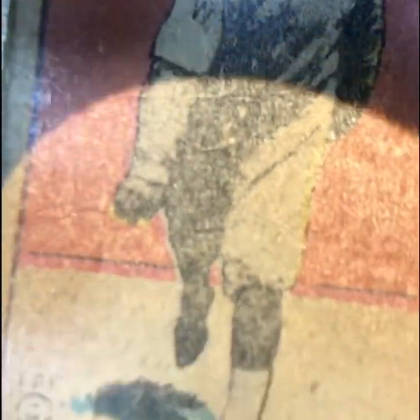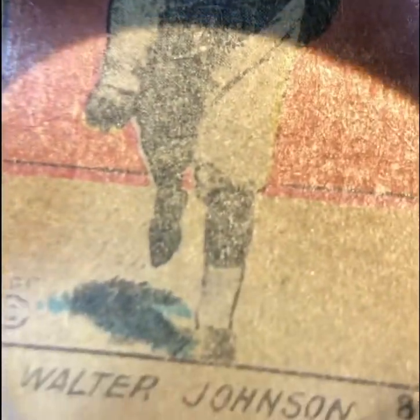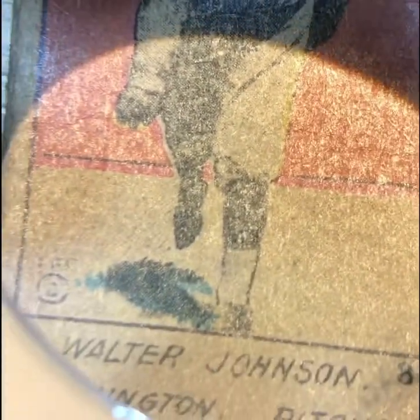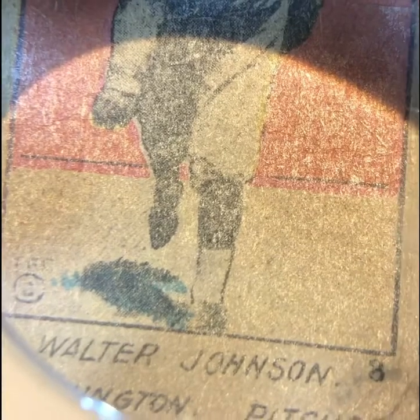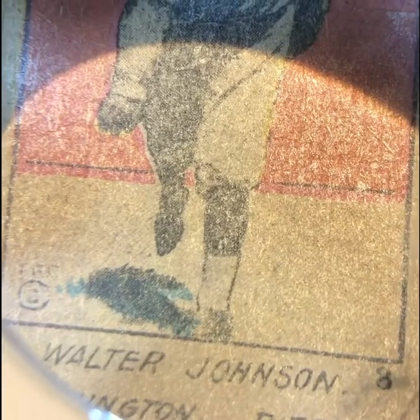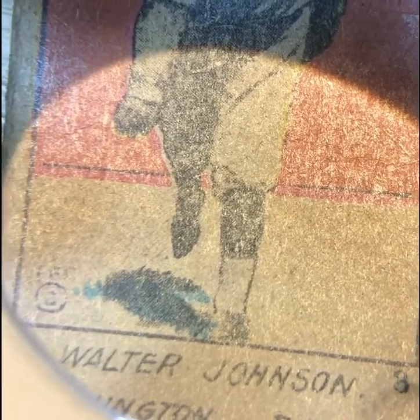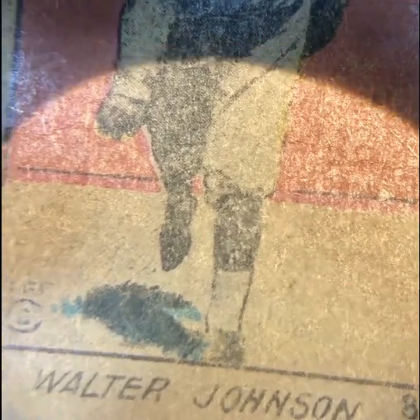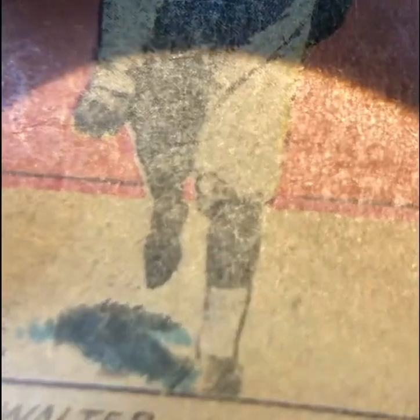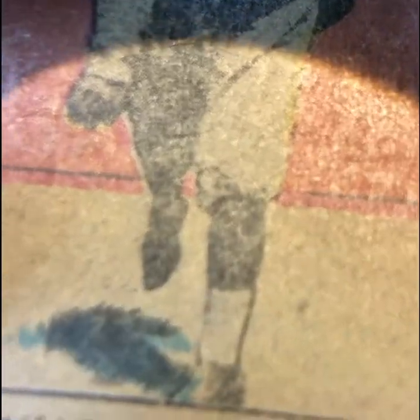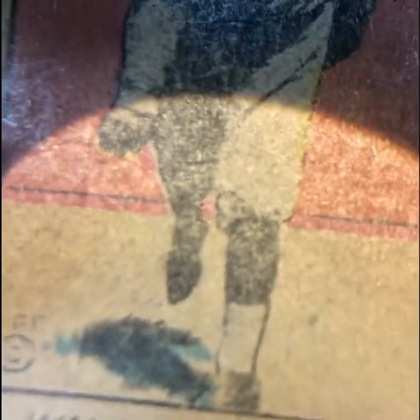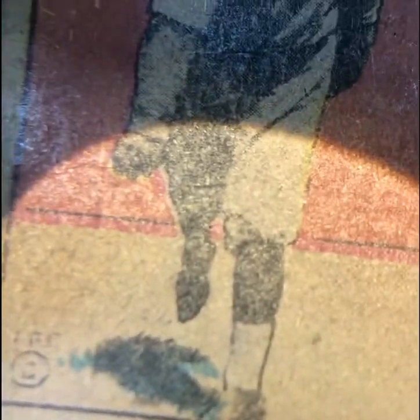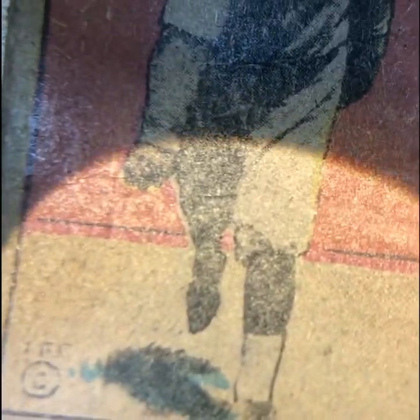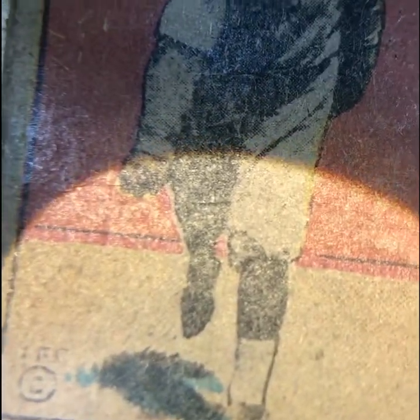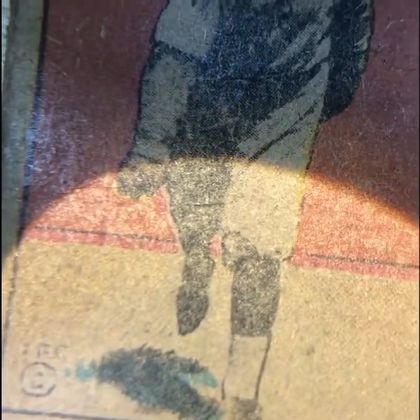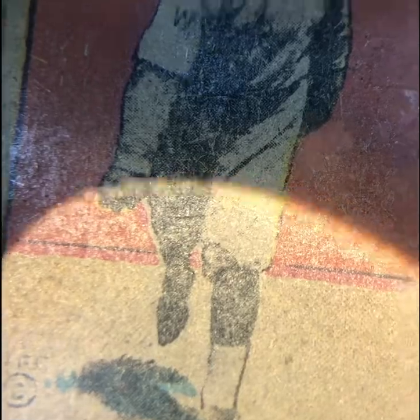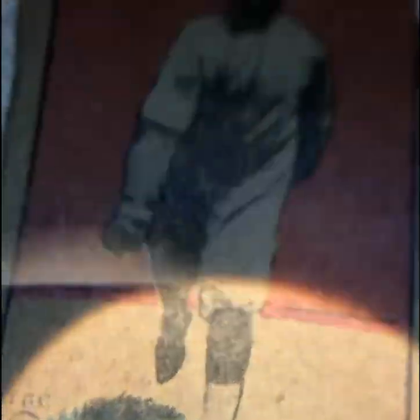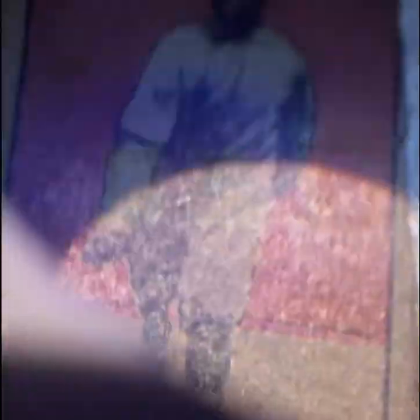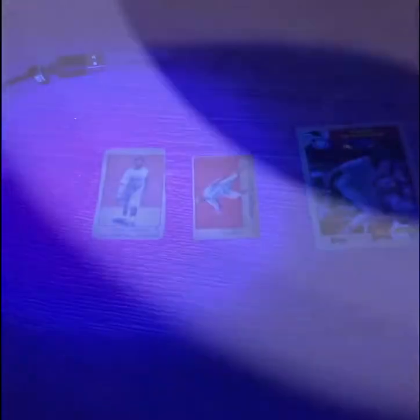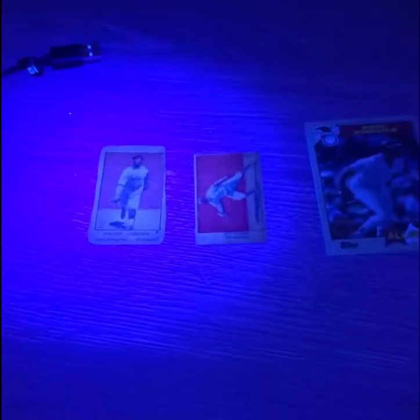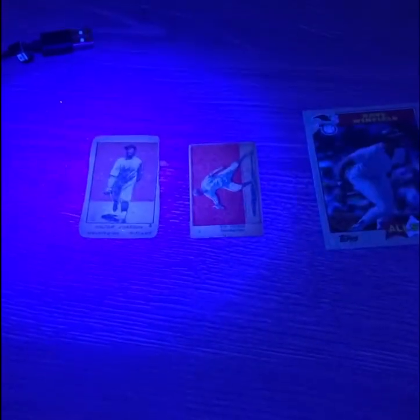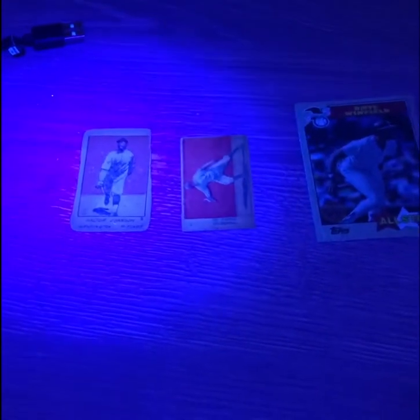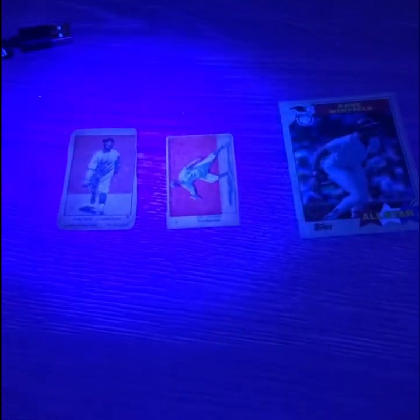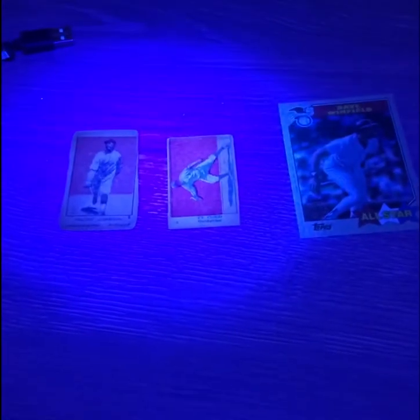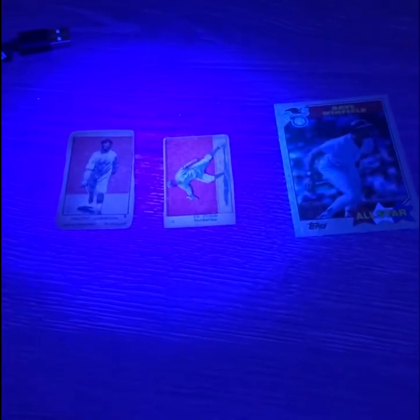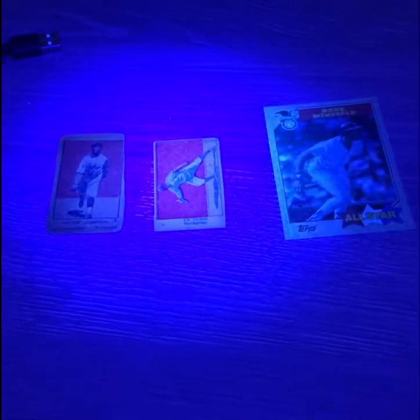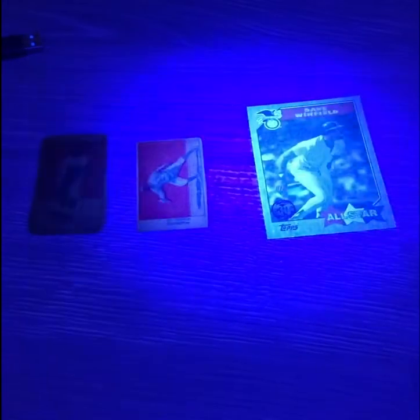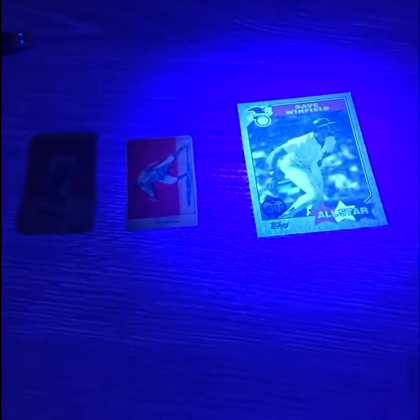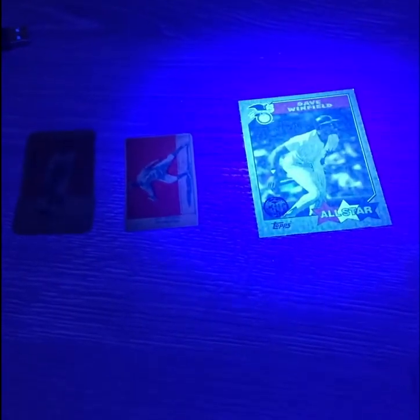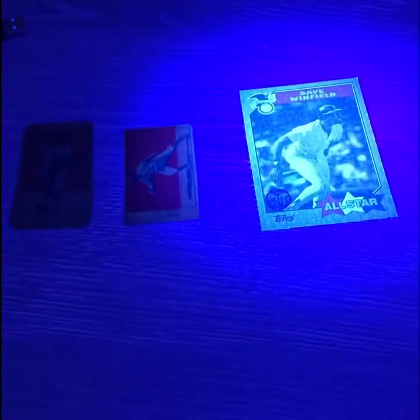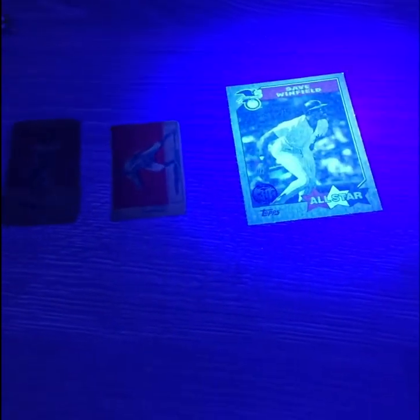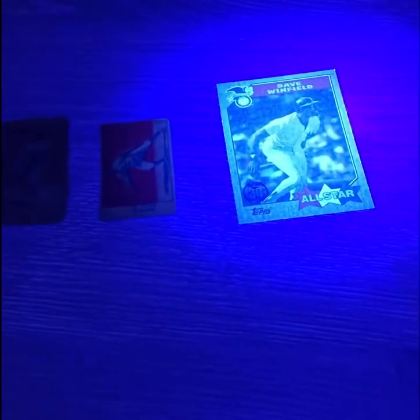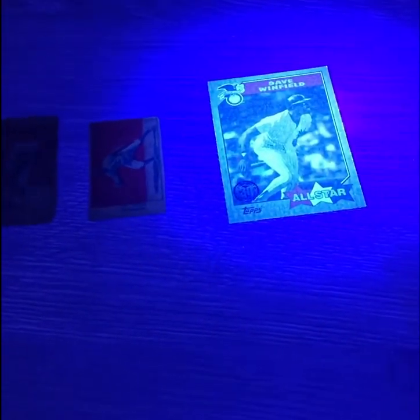So I think the next step will be a black light test to see if these cards are going to fluoresce under the light.